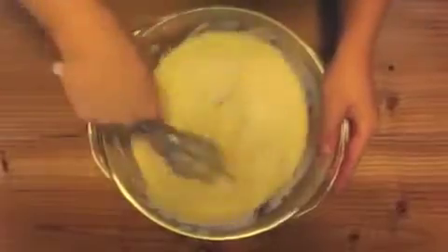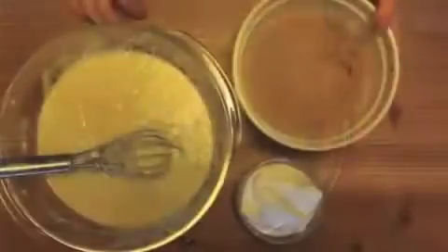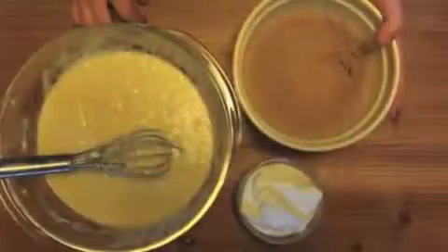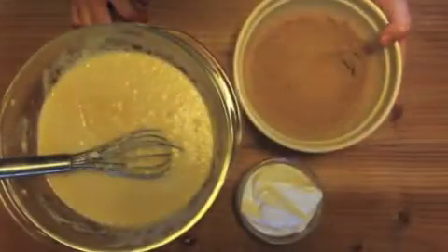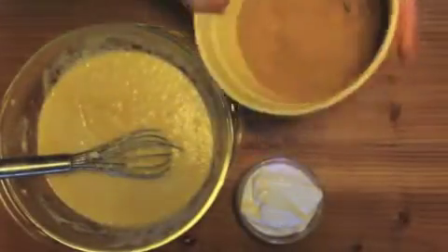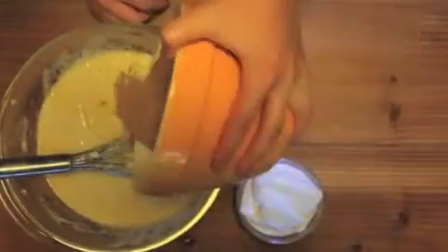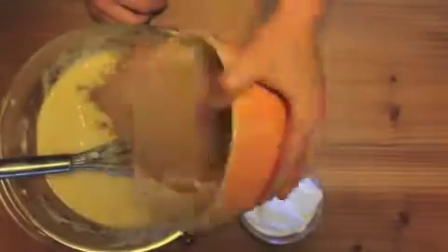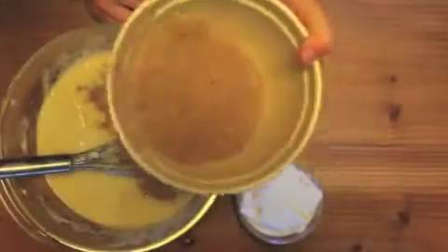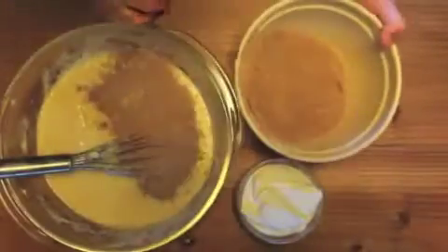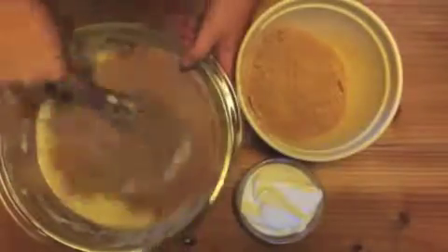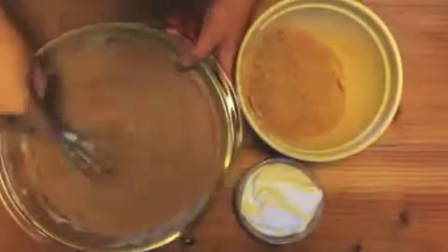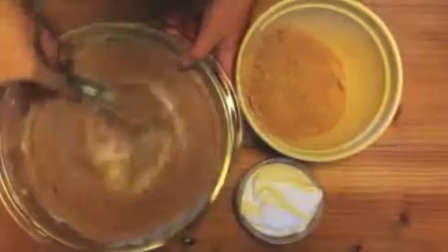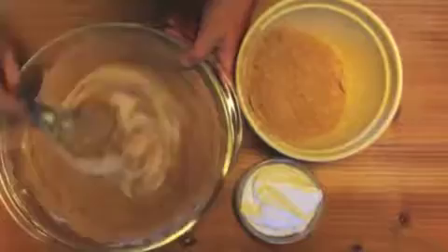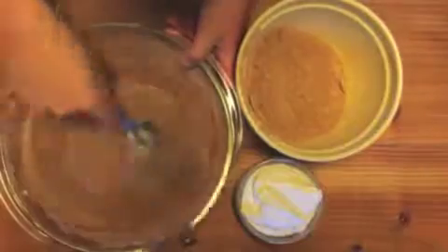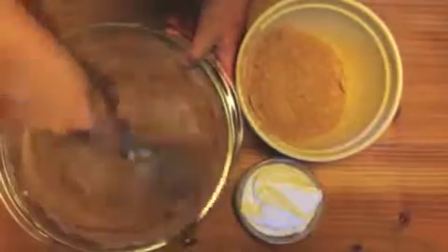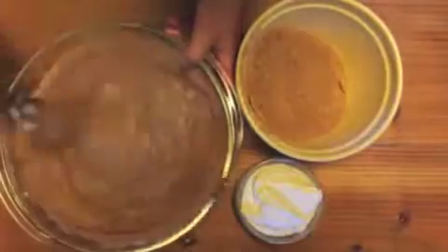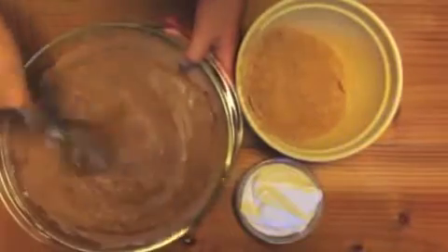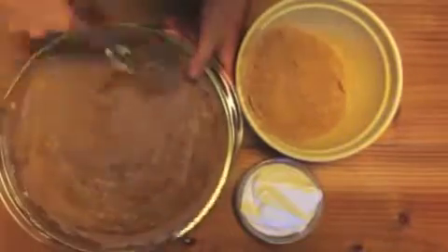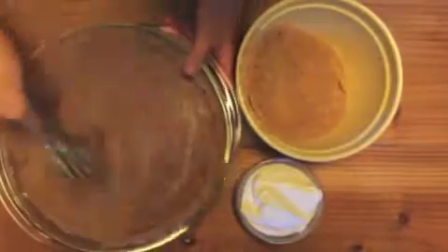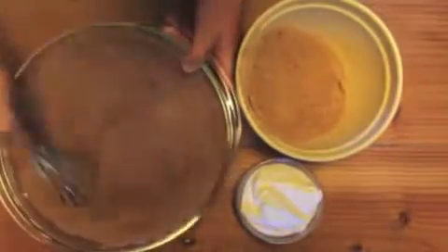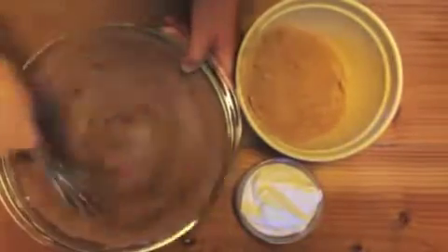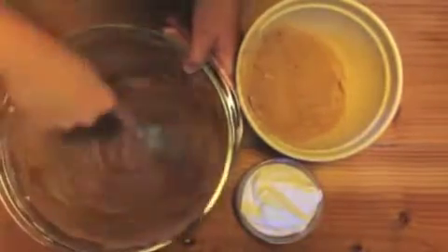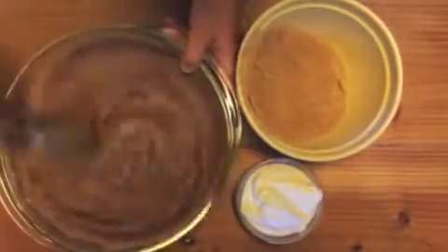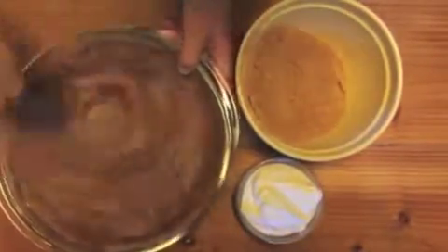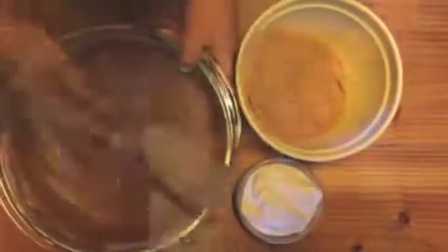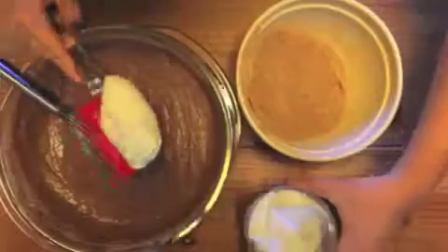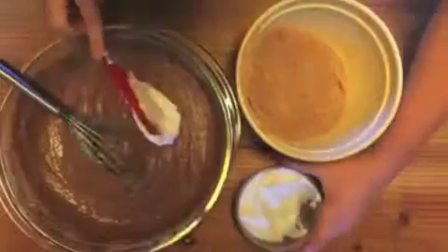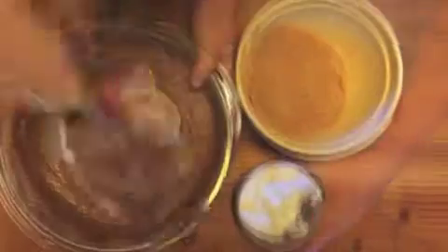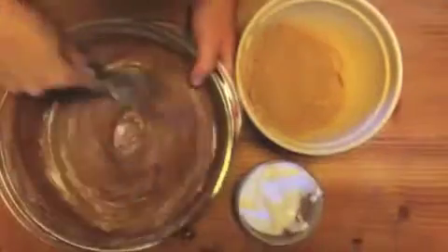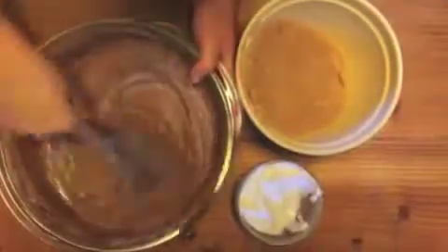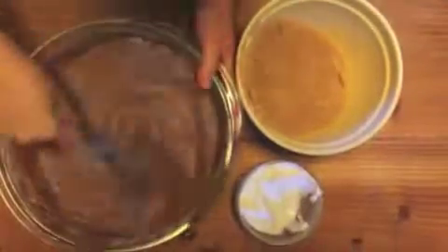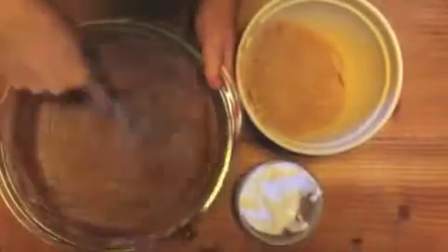Take your flour mixture and 1/2 cup sour cream. Add 1/3 of the flour mixture to the egg mixture and mix it. Then add half of the sour cream and mix it.